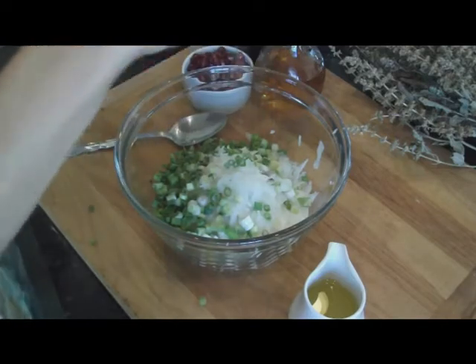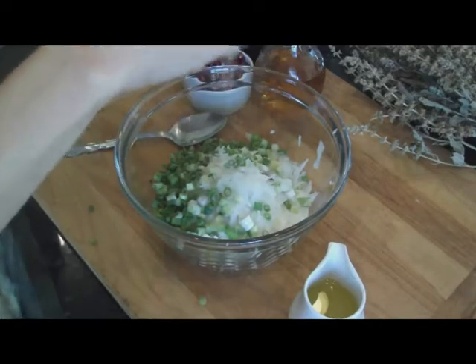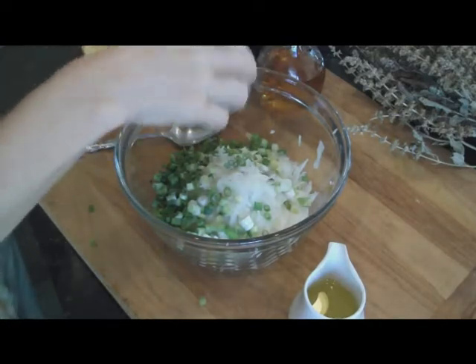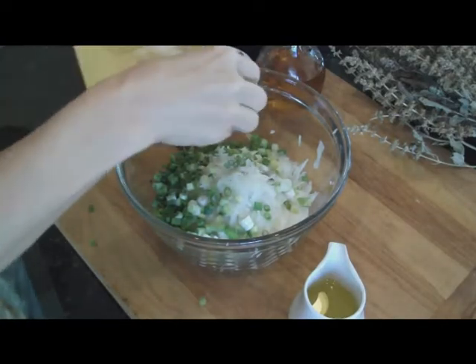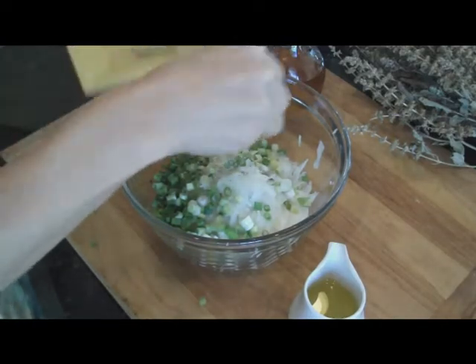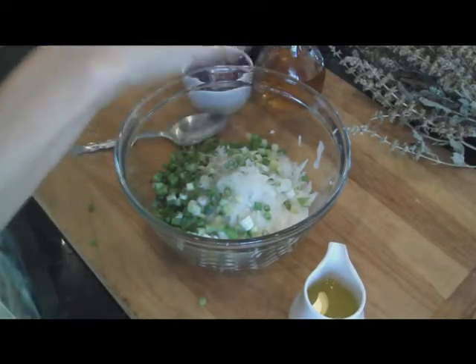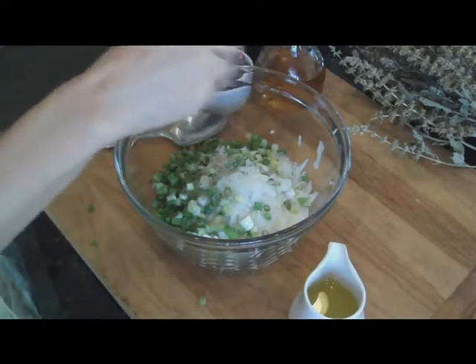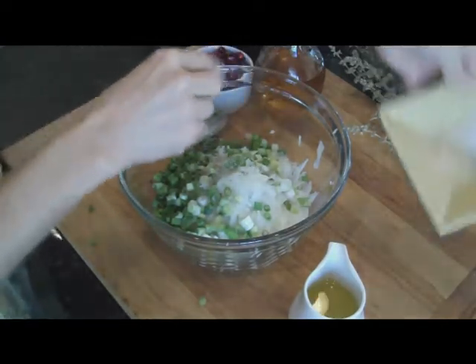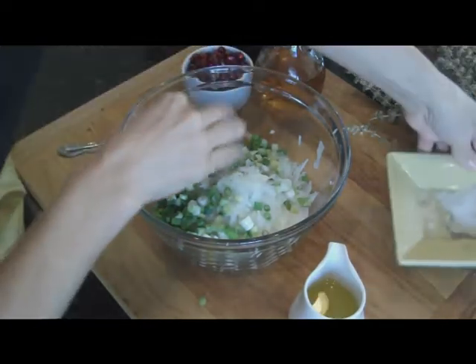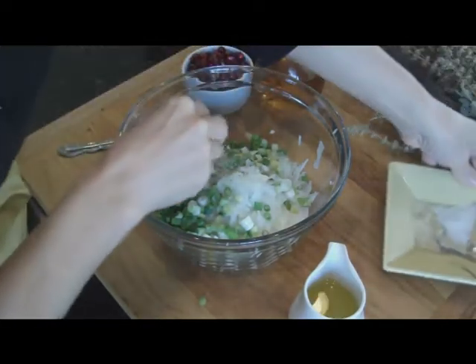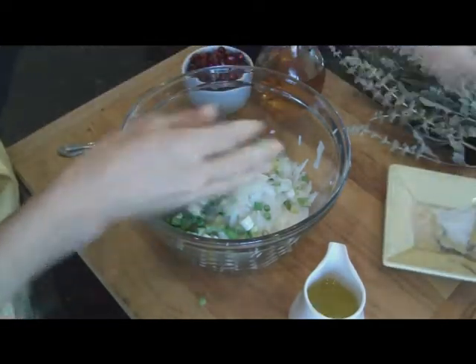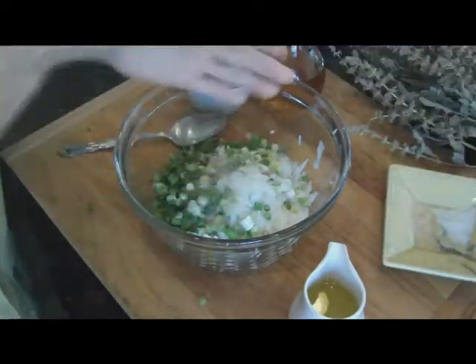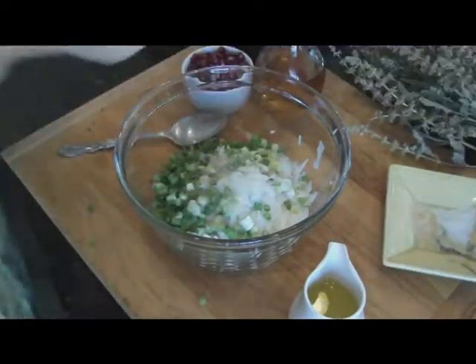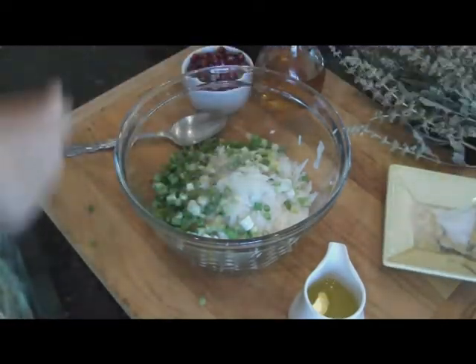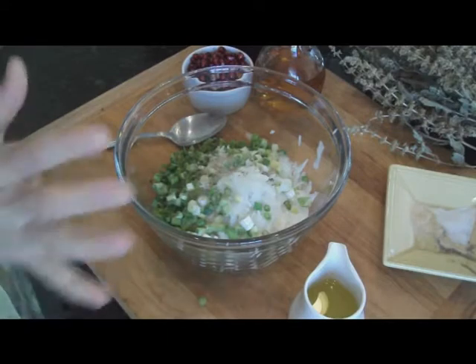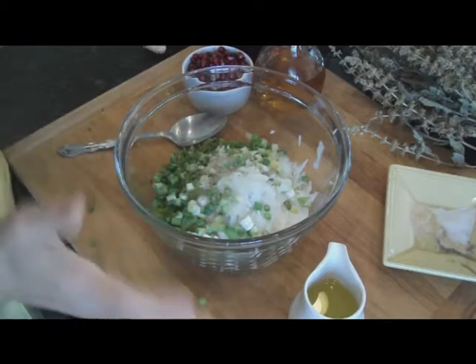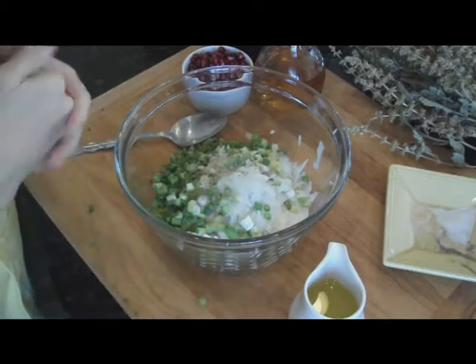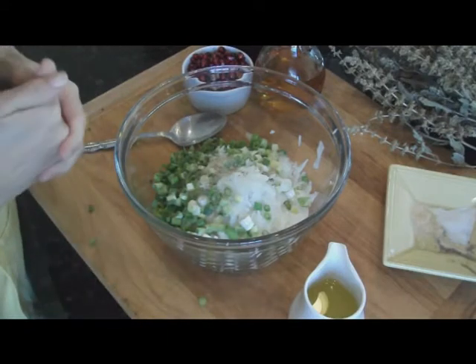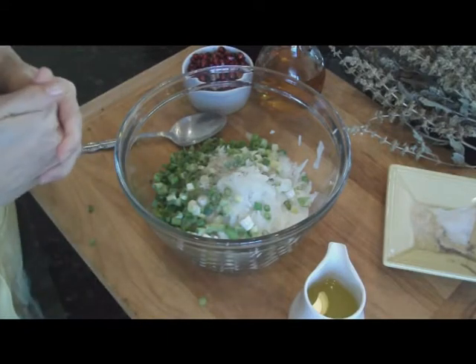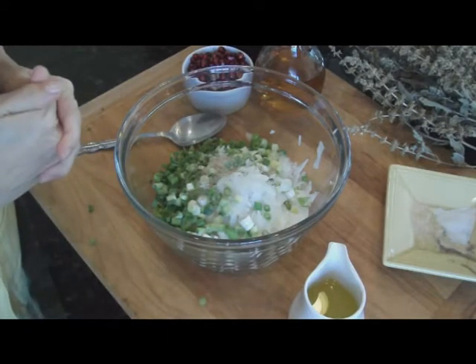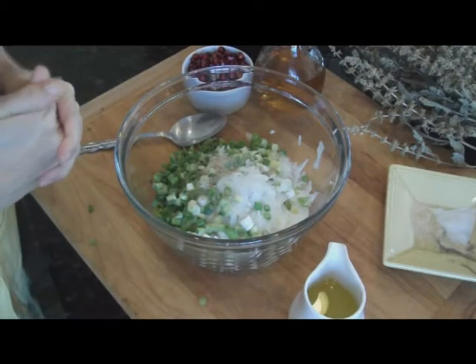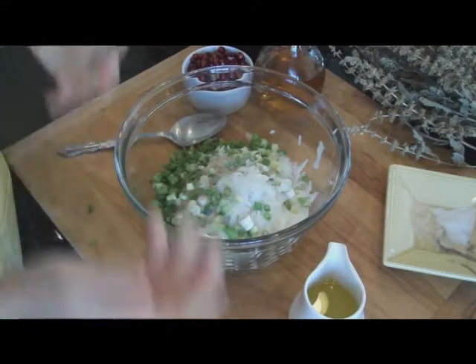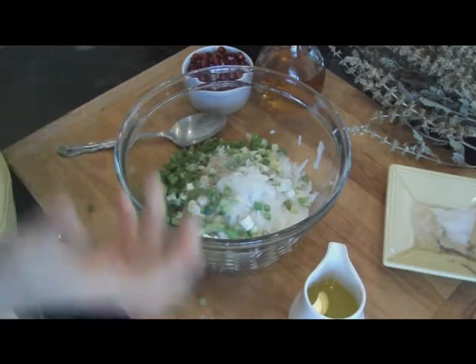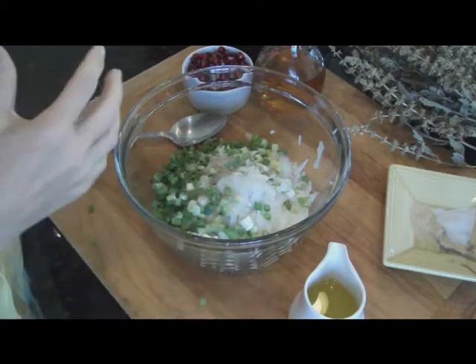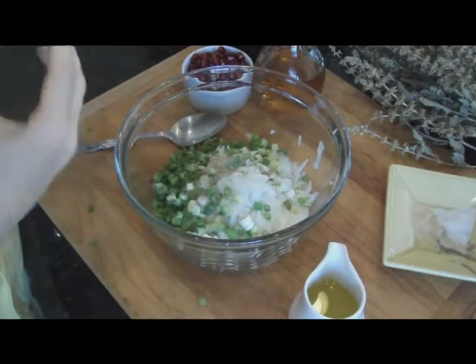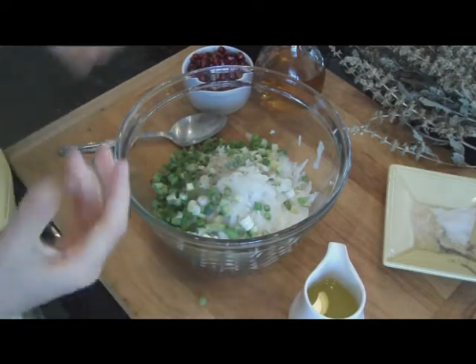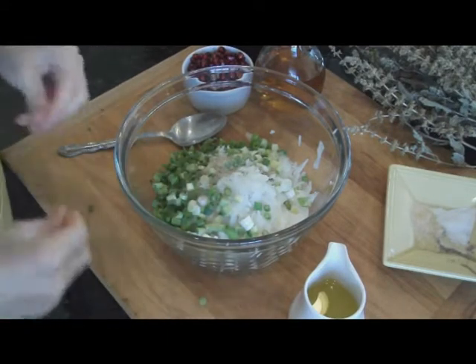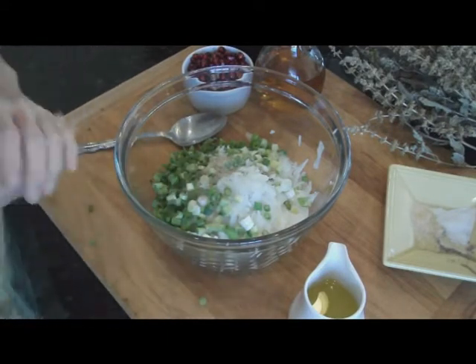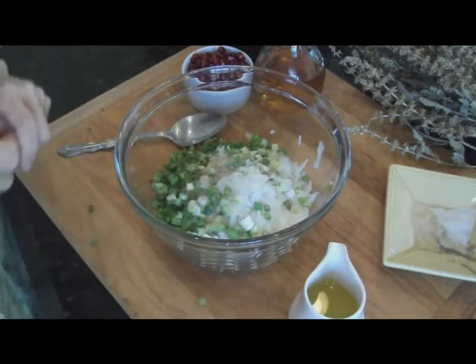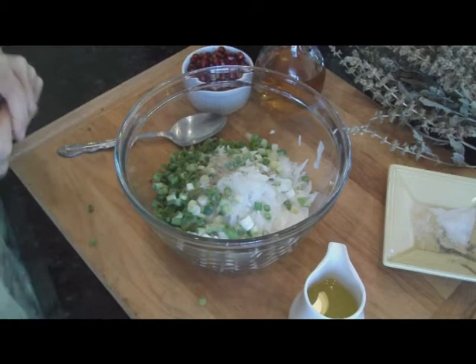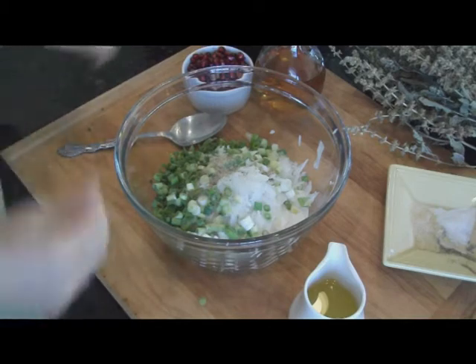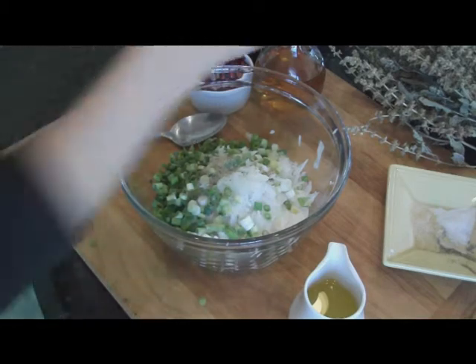Now this is all per taste. As you see, this salad doesn't have an exact recipe. So feel free to add more salt or more garlic or more pepper, all depending on your taste.